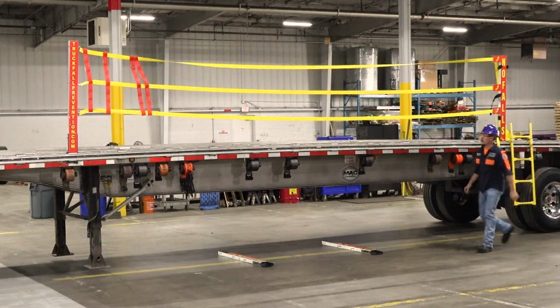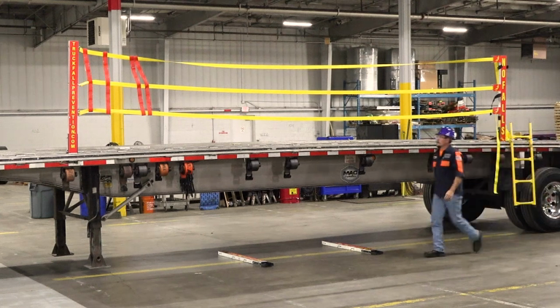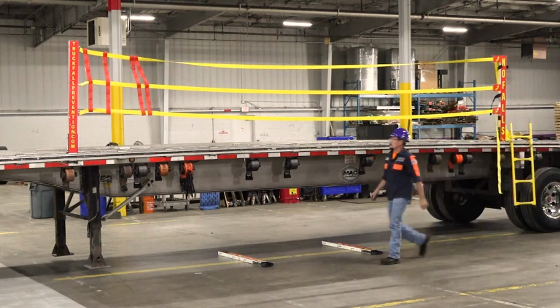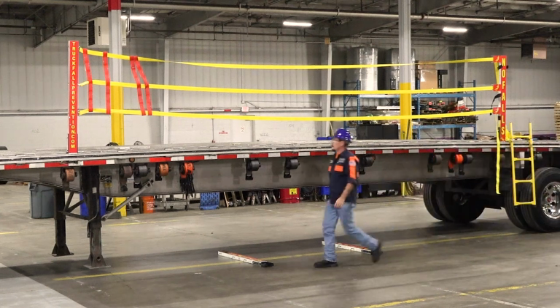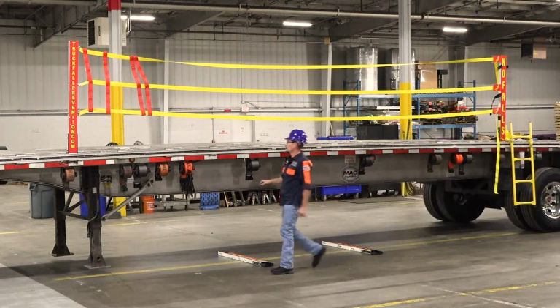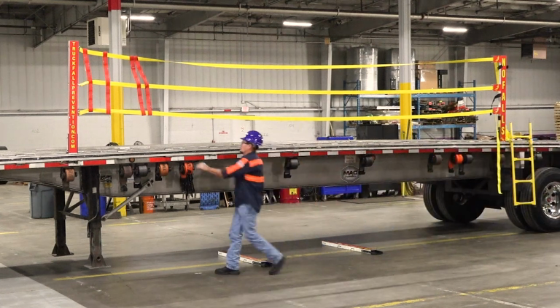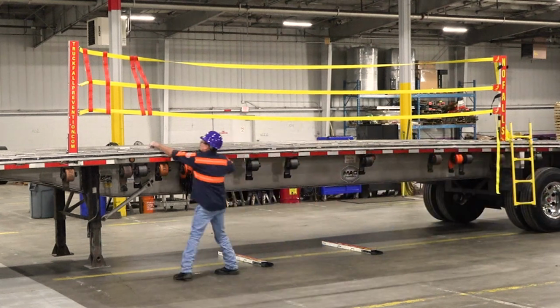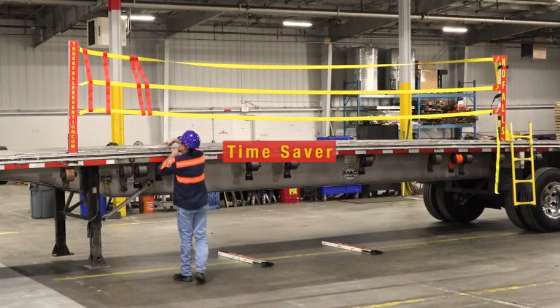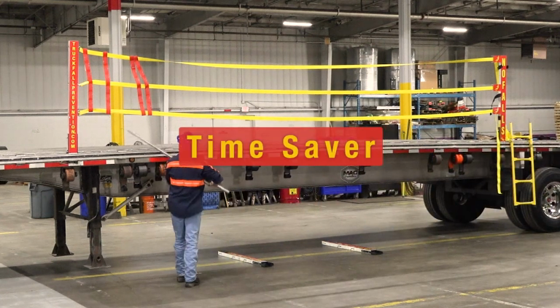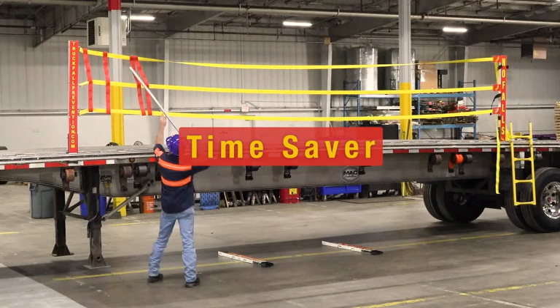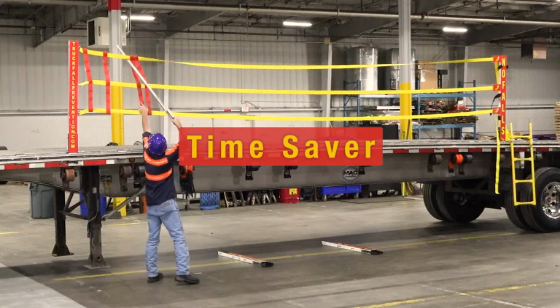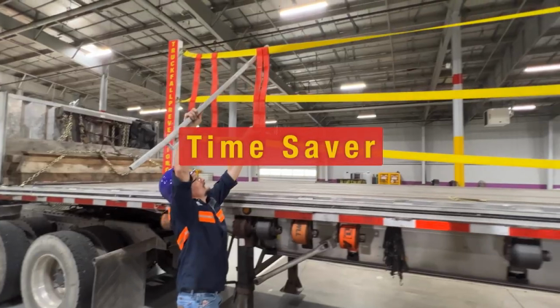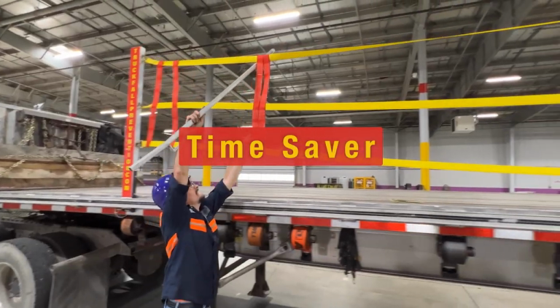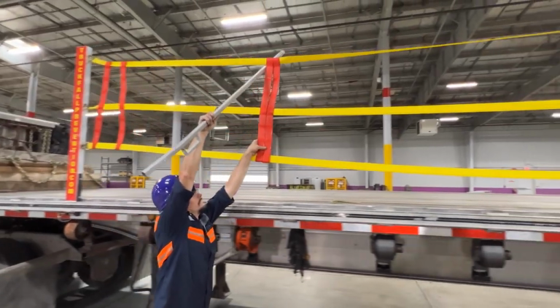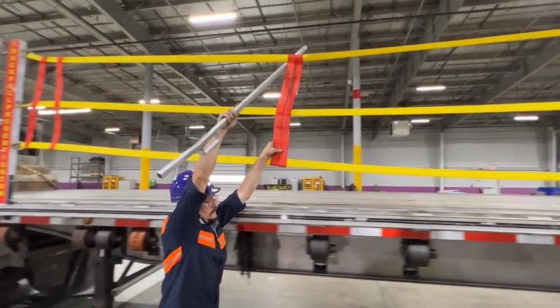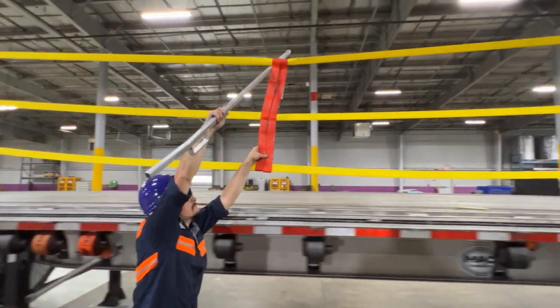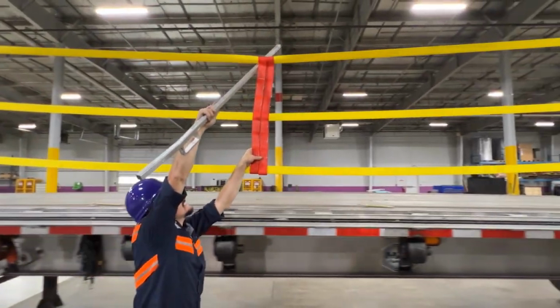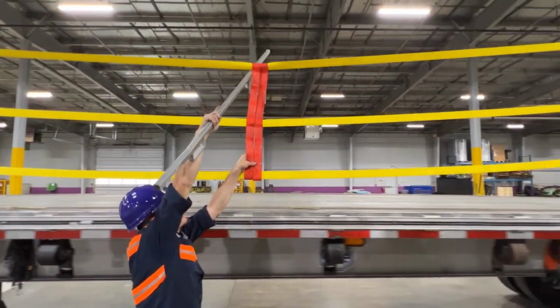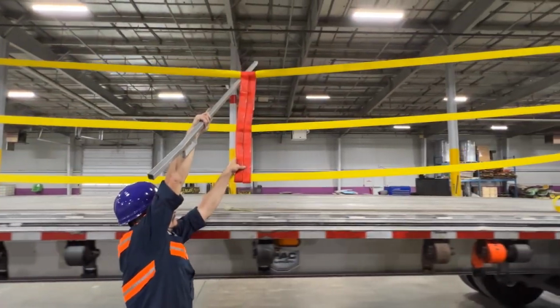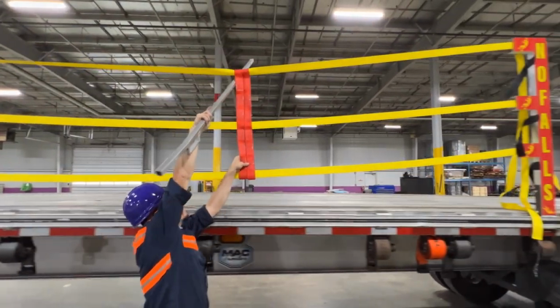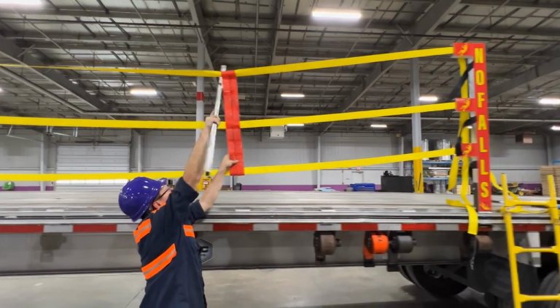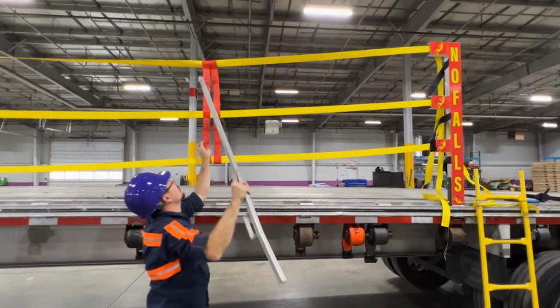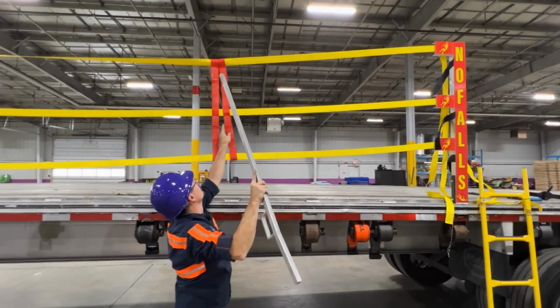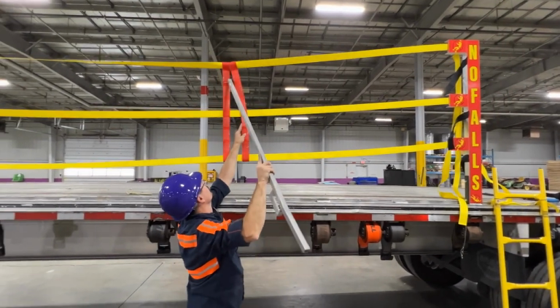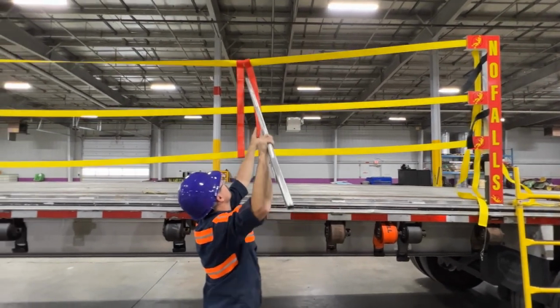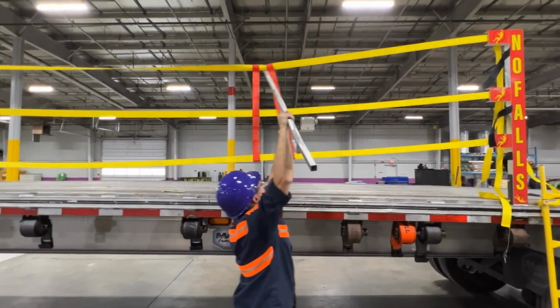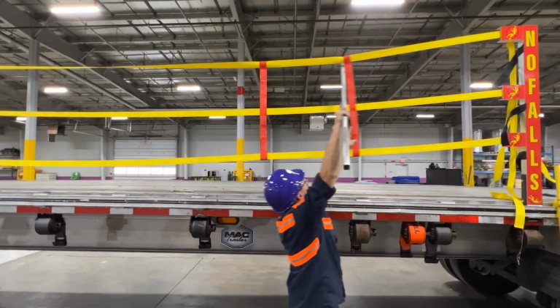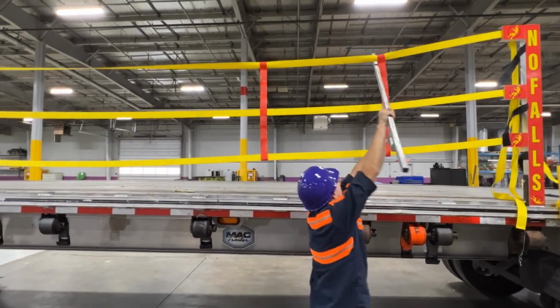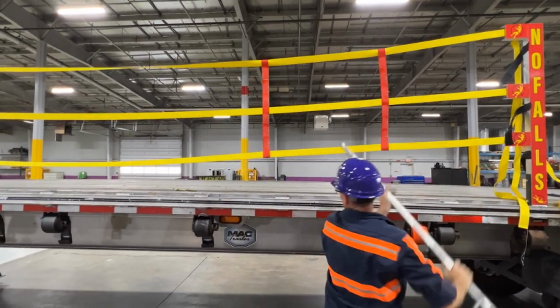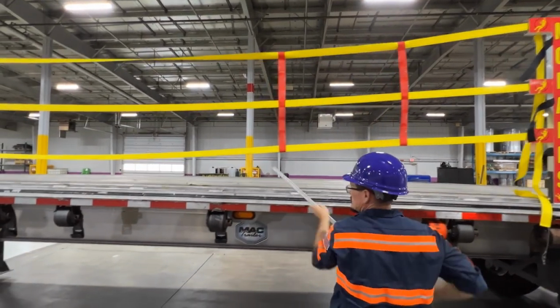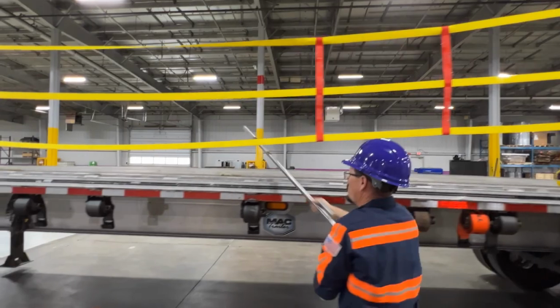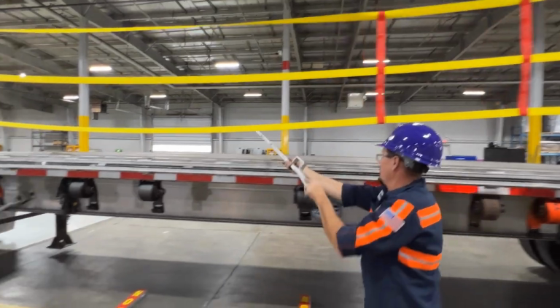The No-Fall System eliminates the need for repetitive takedown. It saves valuable time and manpower. The aluminum pole that comes with the system is handy — it keeps your feet on ground level. Use it to move the red straps.